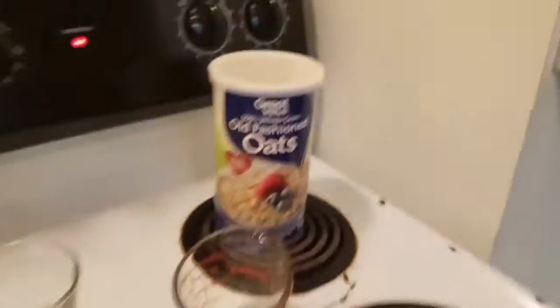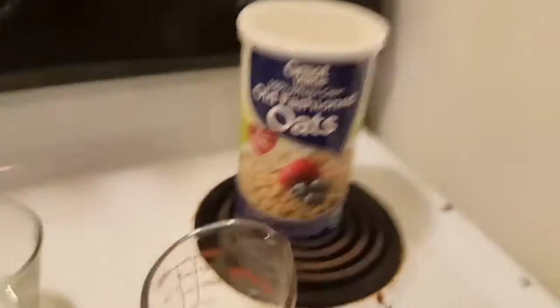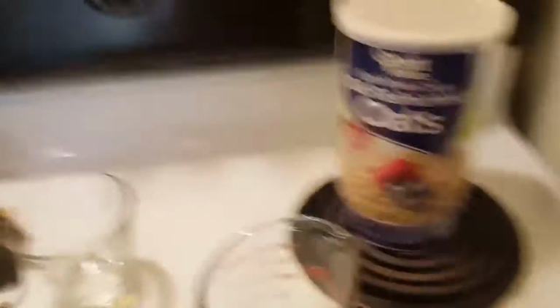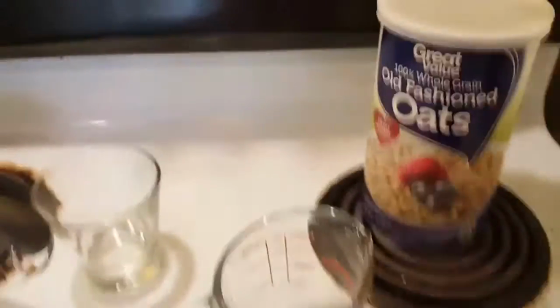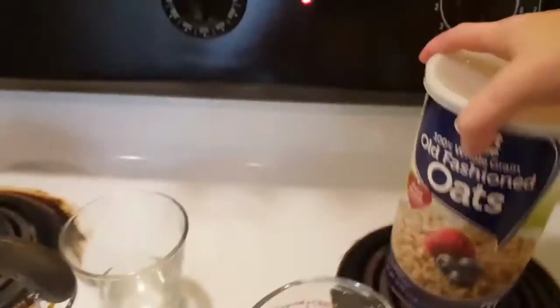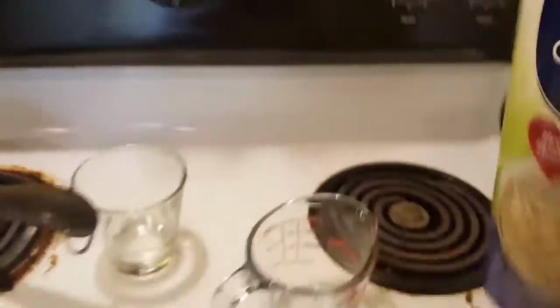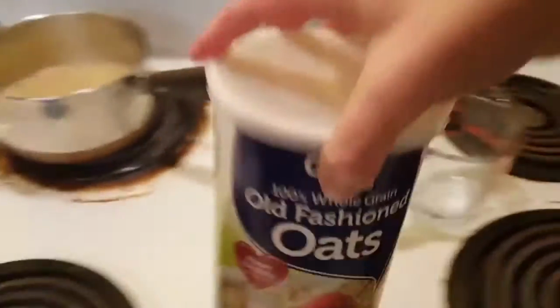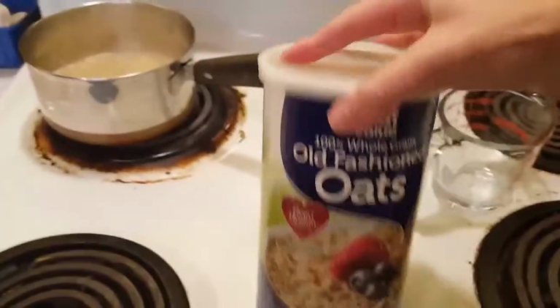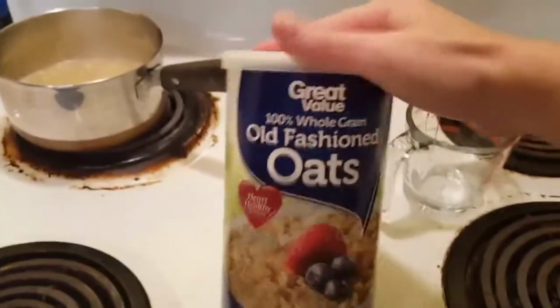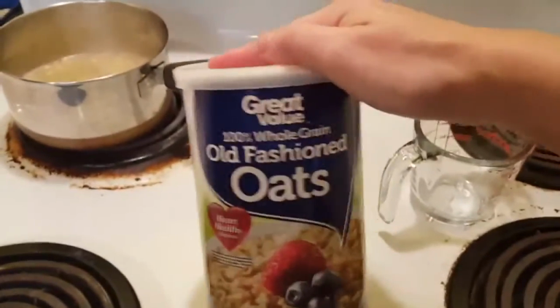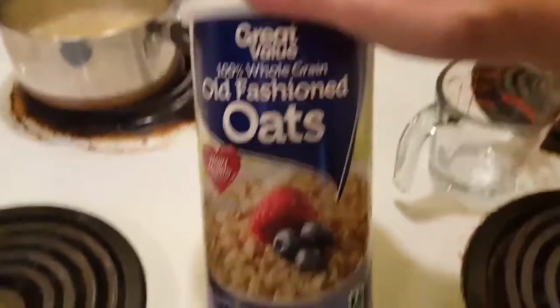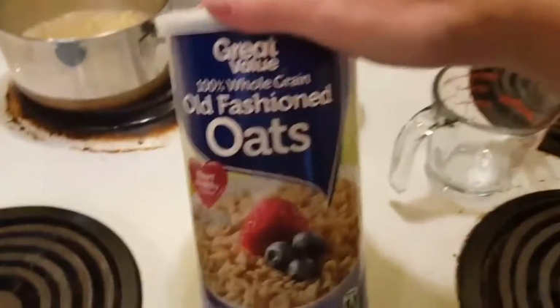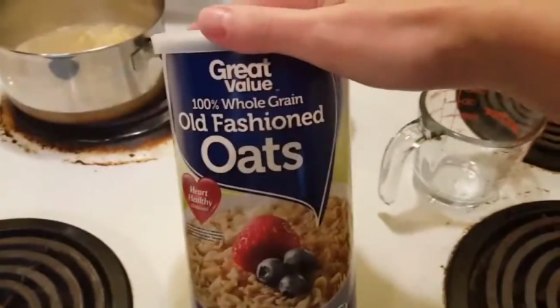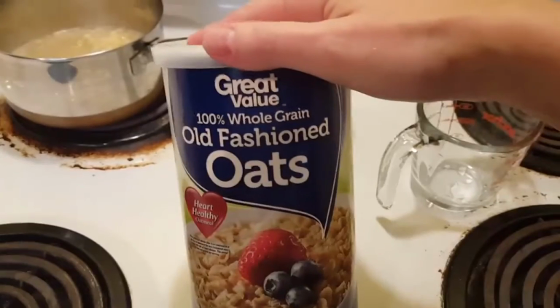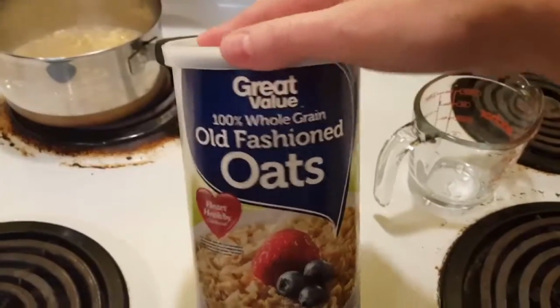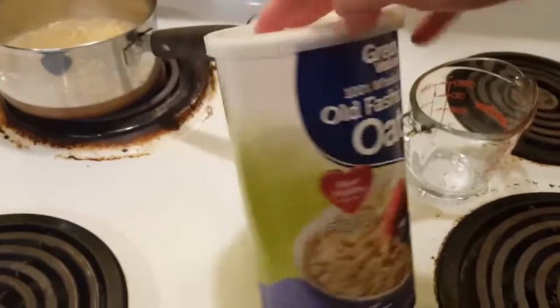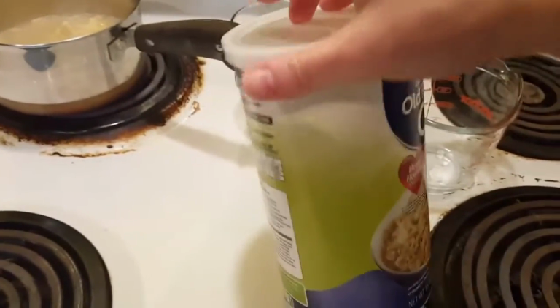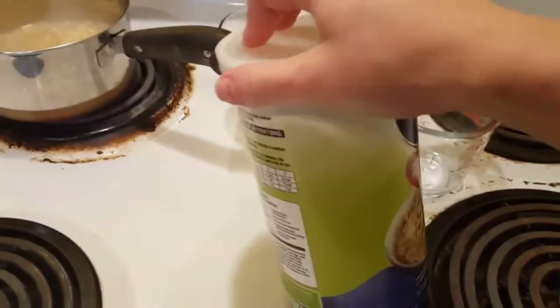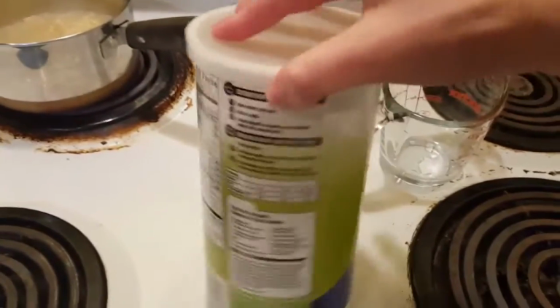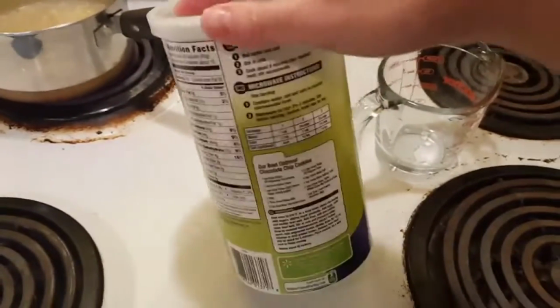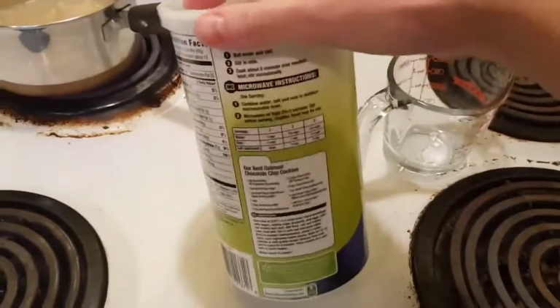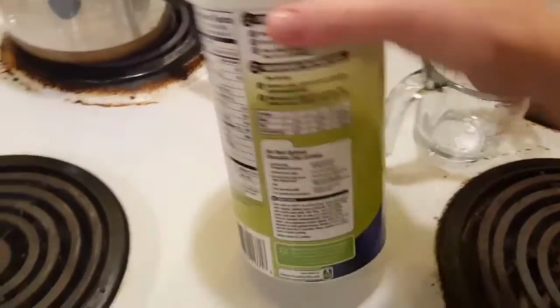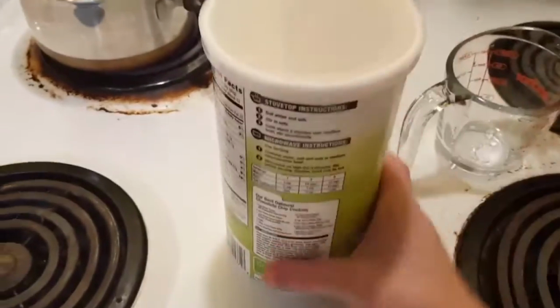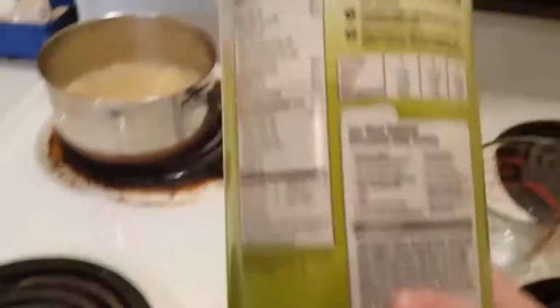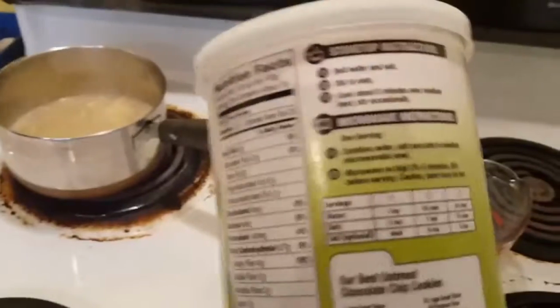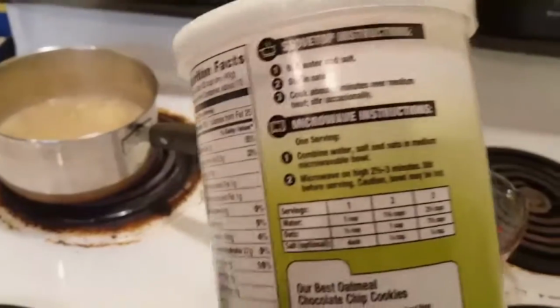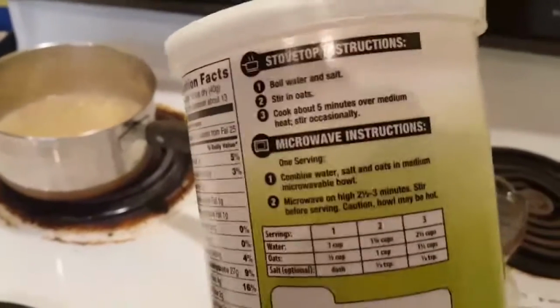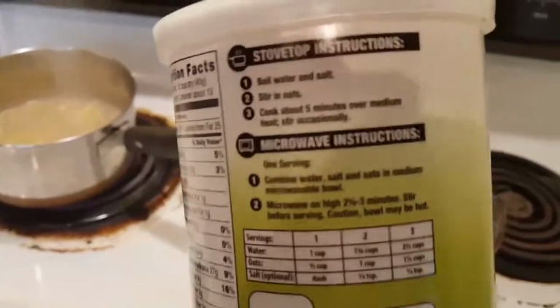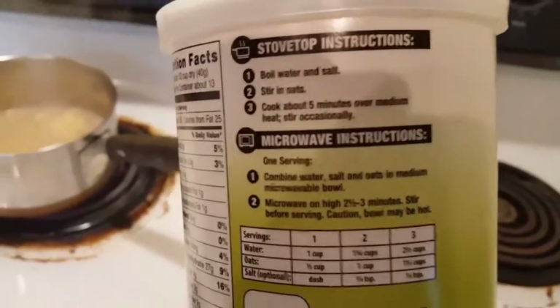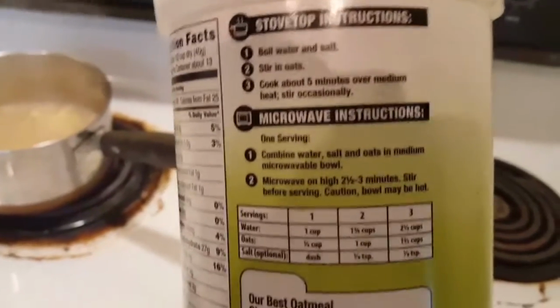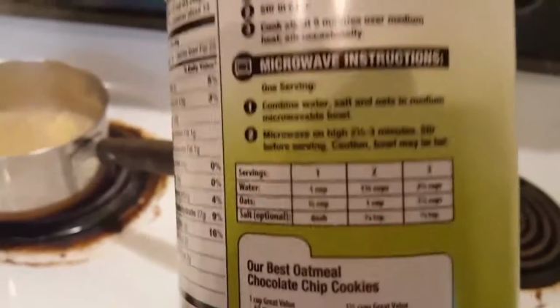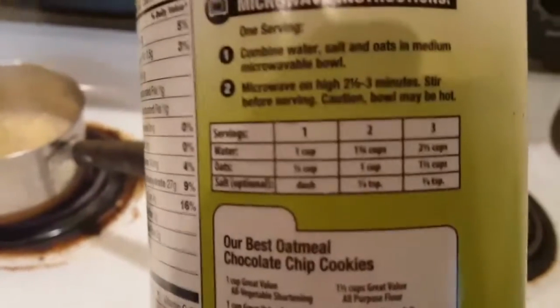These are the oats I like to use. It doesn't cost very much when you buy it — so much cheaper than buying the regular baby stuff in the baby section. You get so much more when you make it yourself.